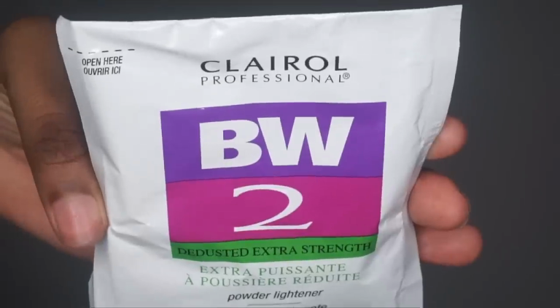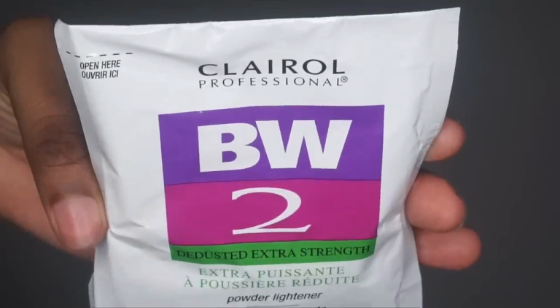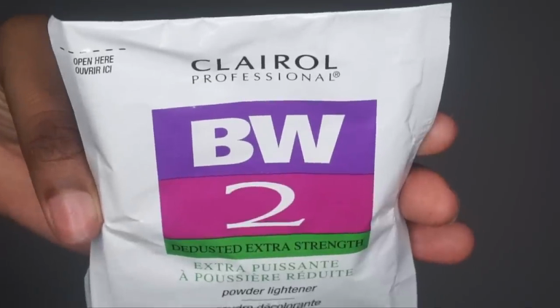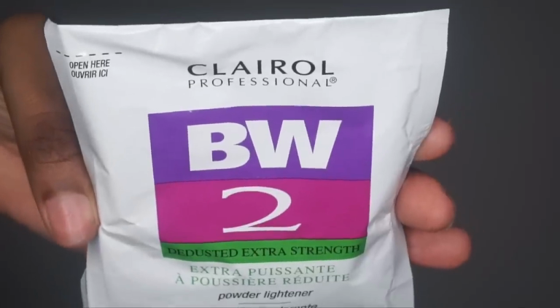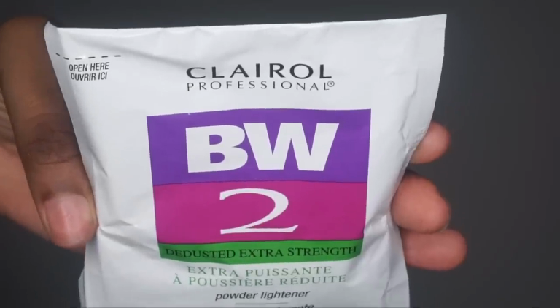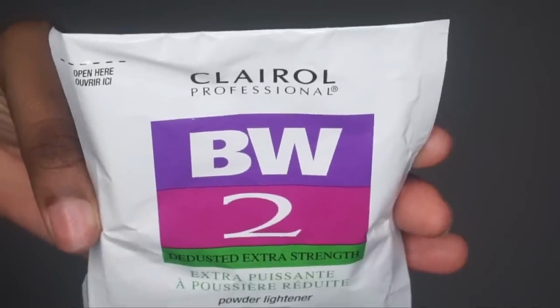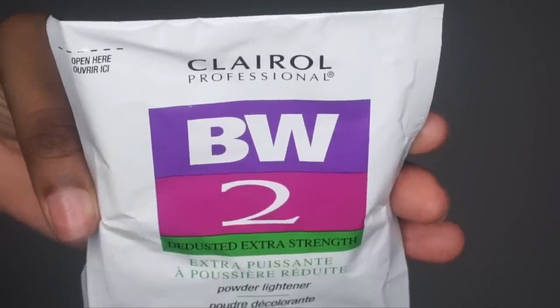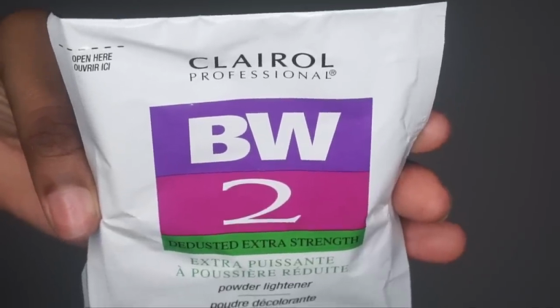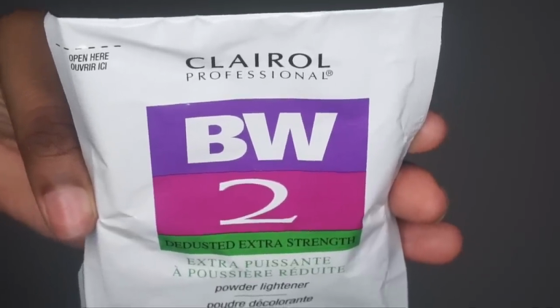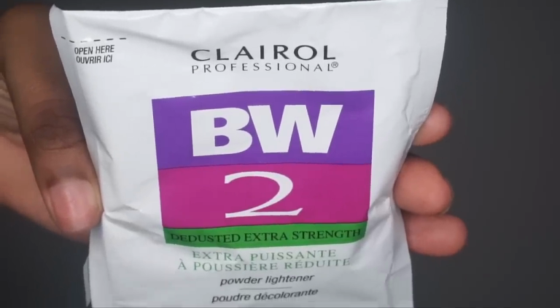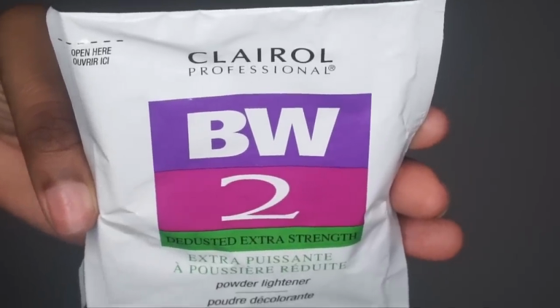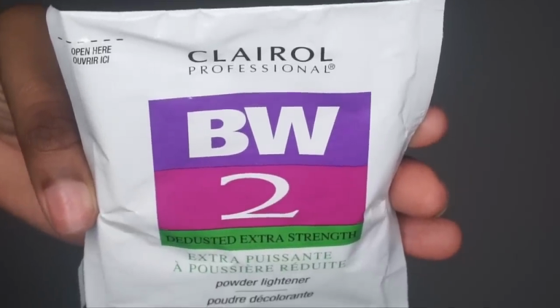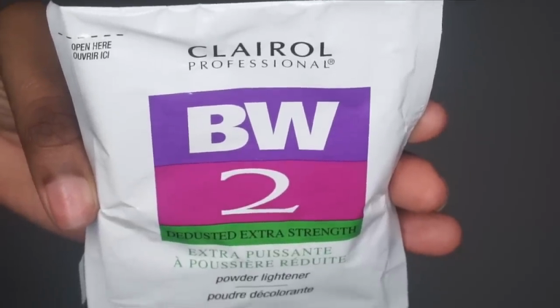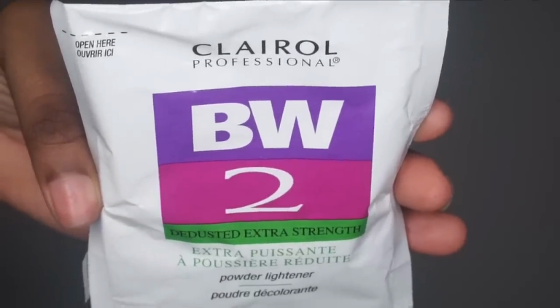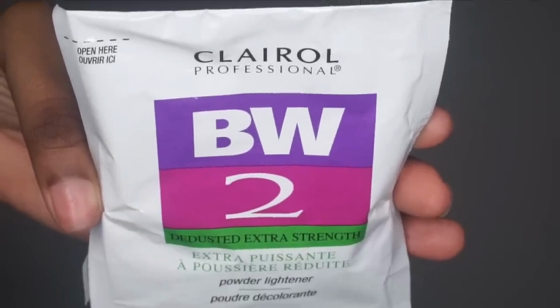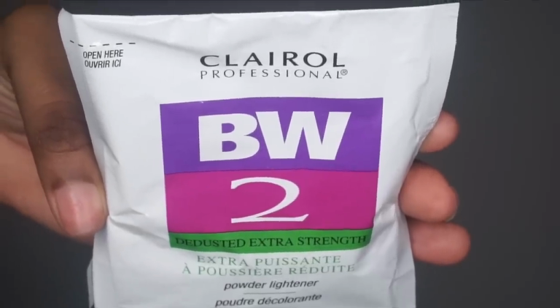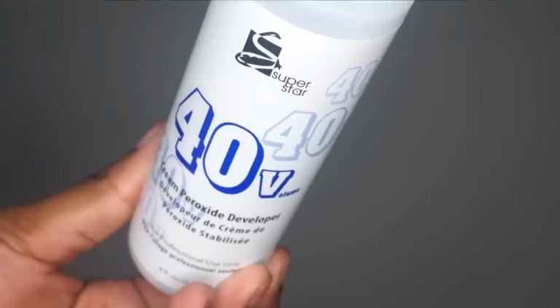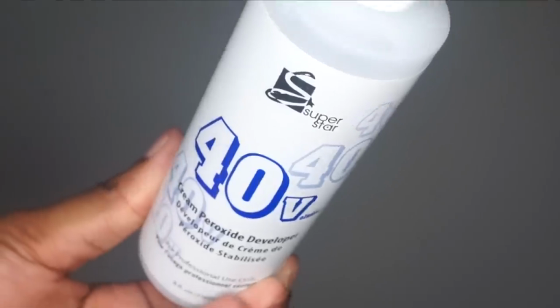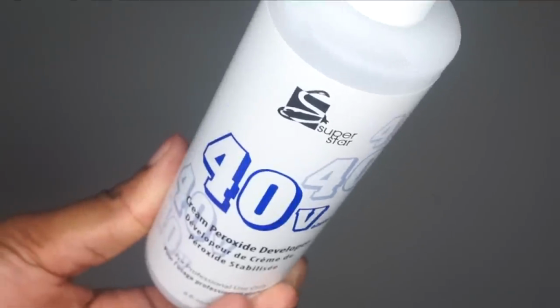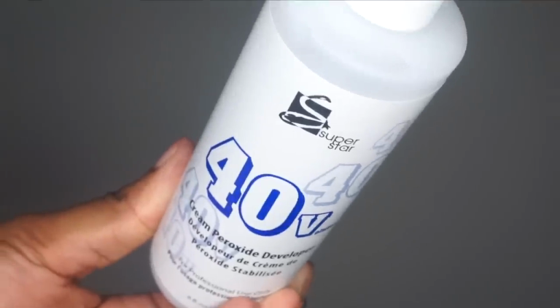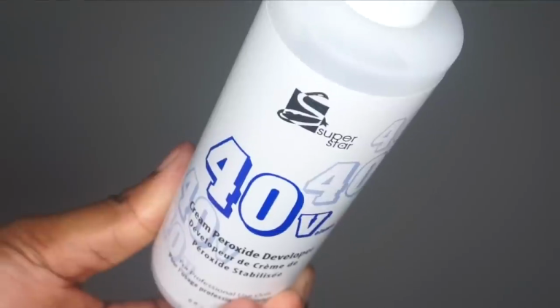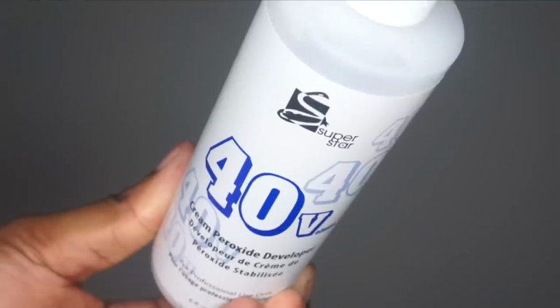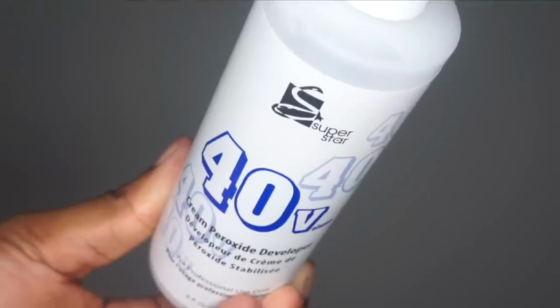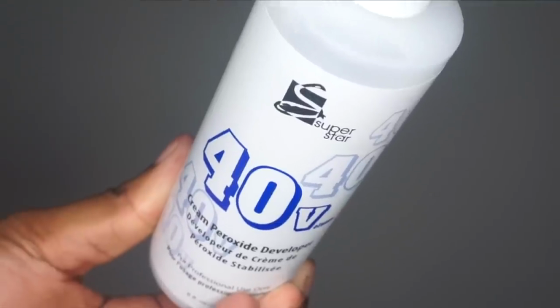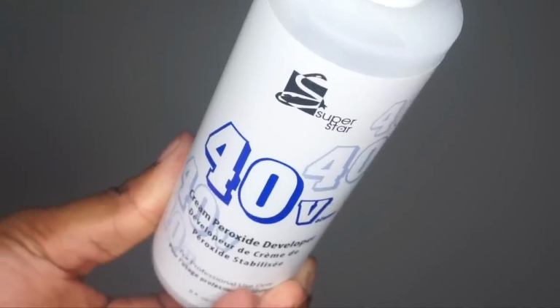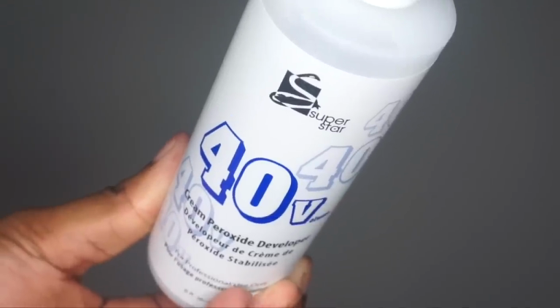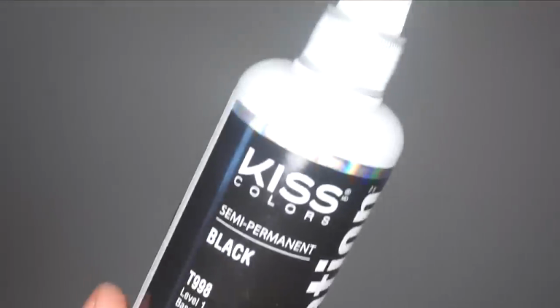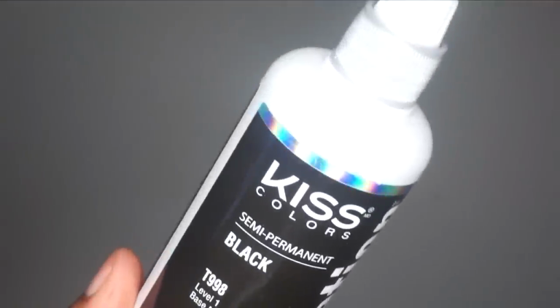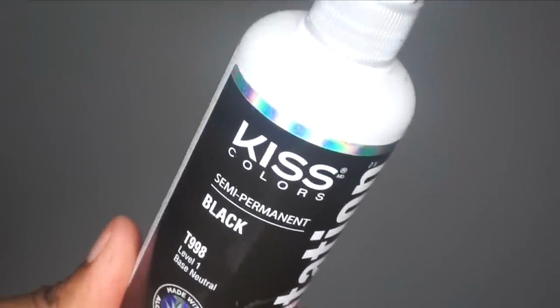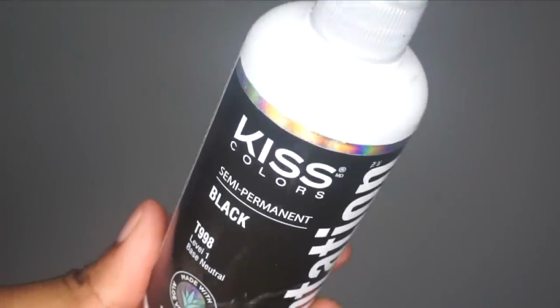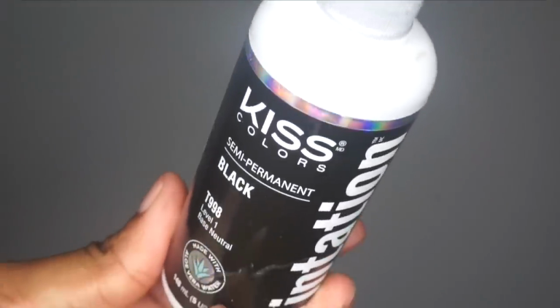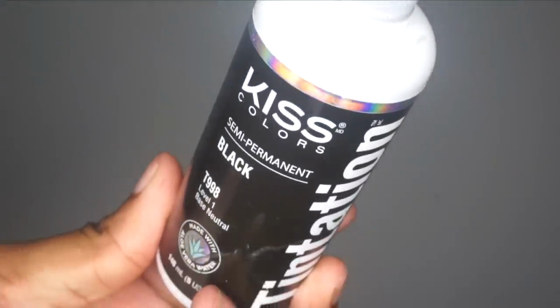We're going to lighten and lift the hair so that the knots can get to a nice brown color. A developer is just a reactant cream that is going to start up that mixture. Also have some black hair dye just in case you mess up.